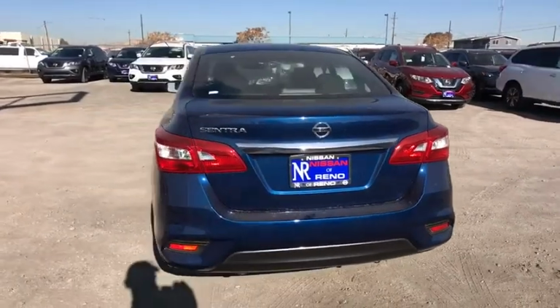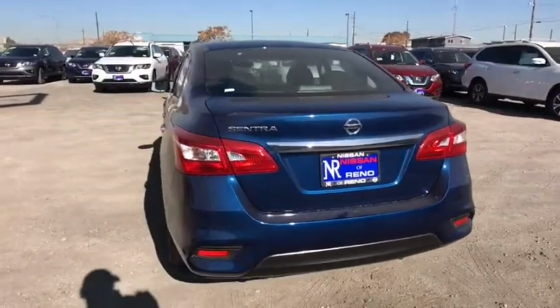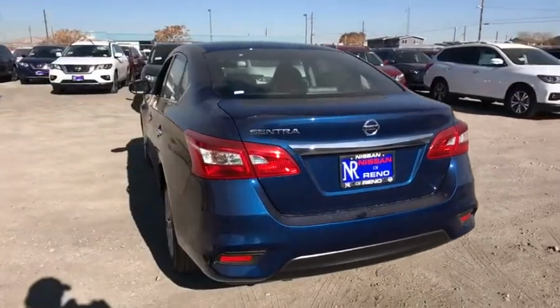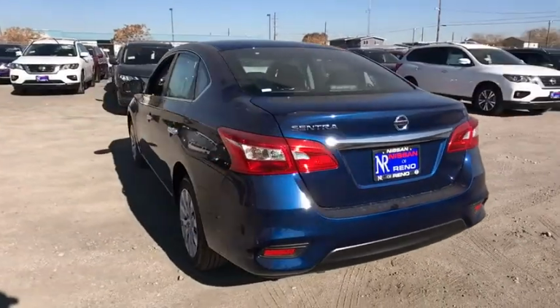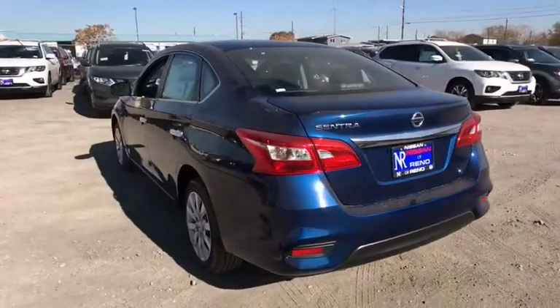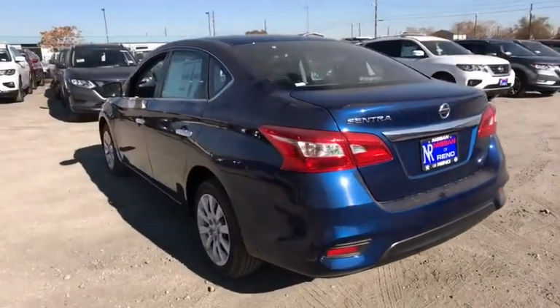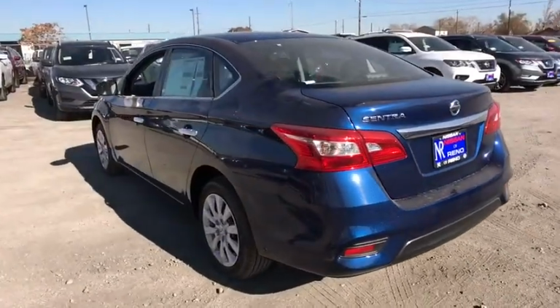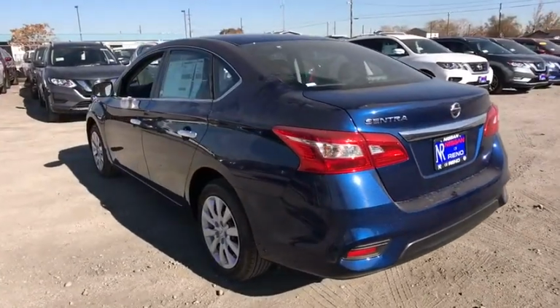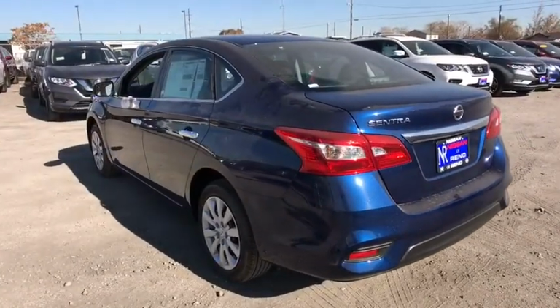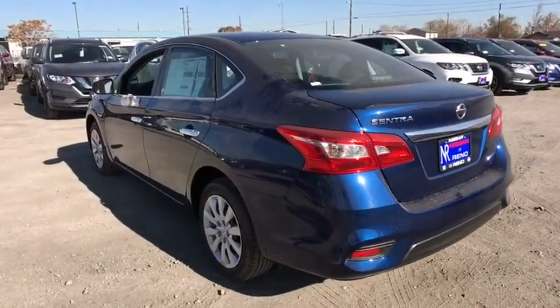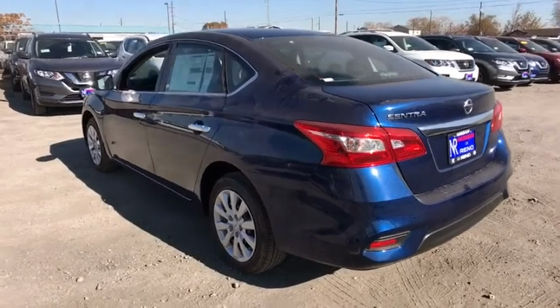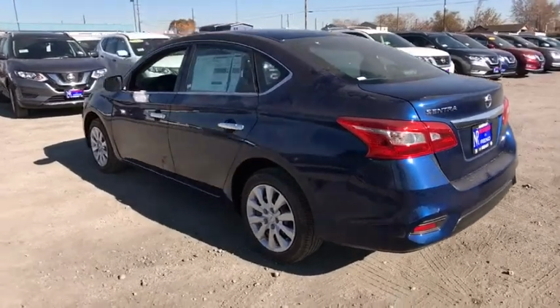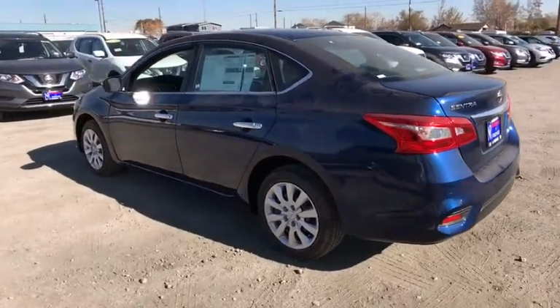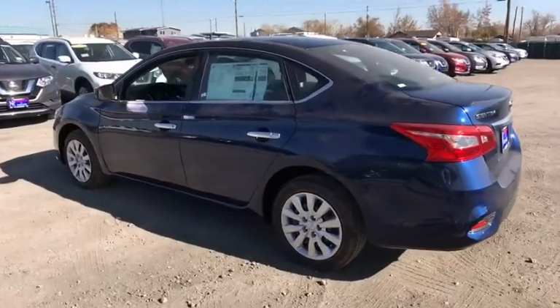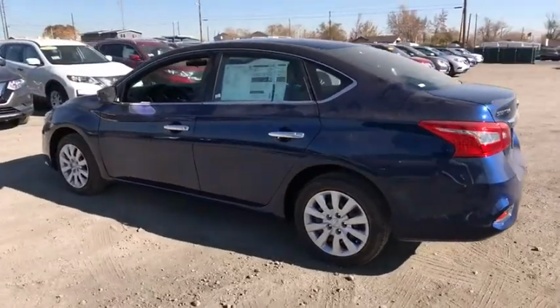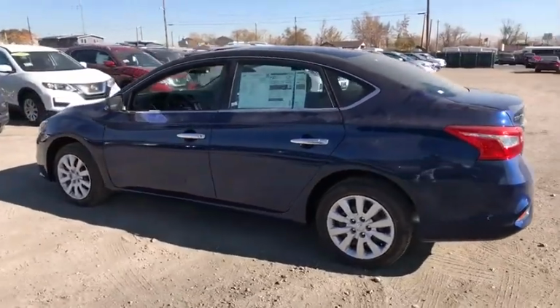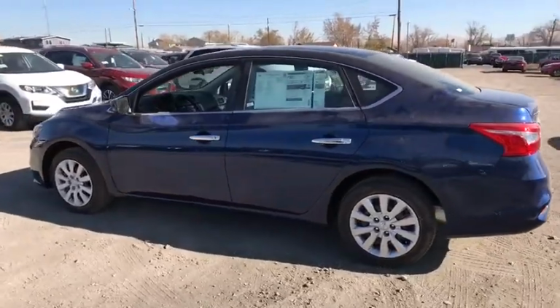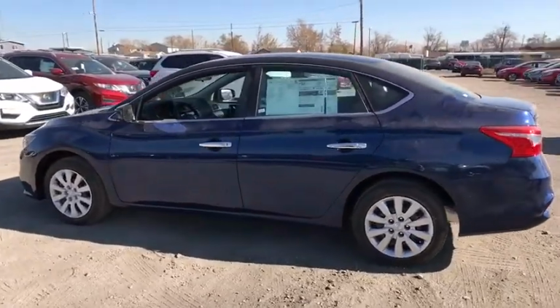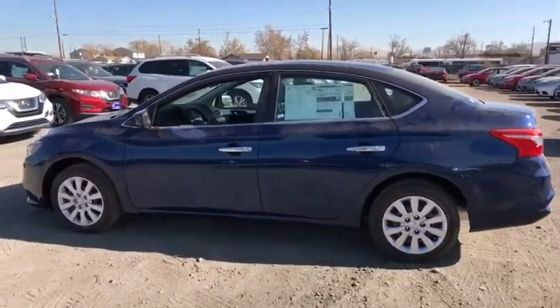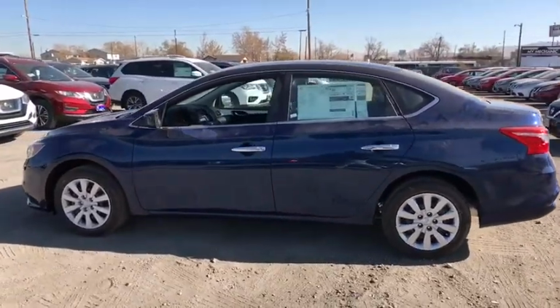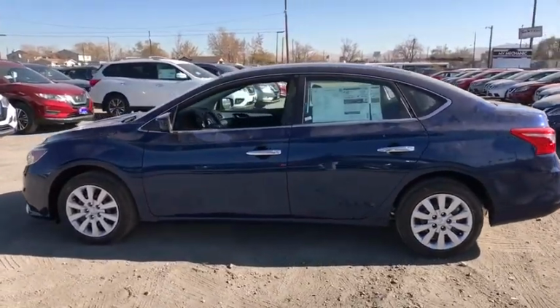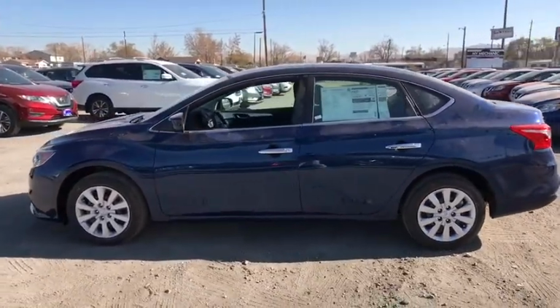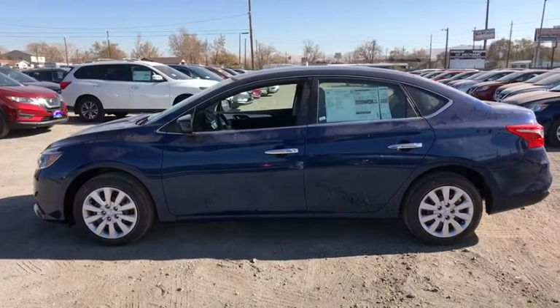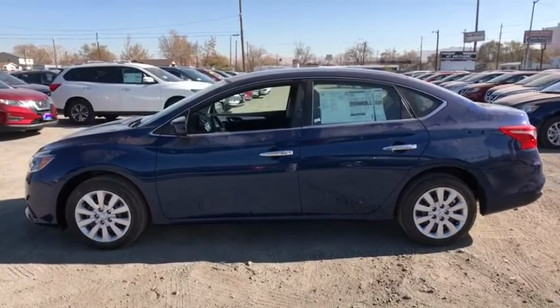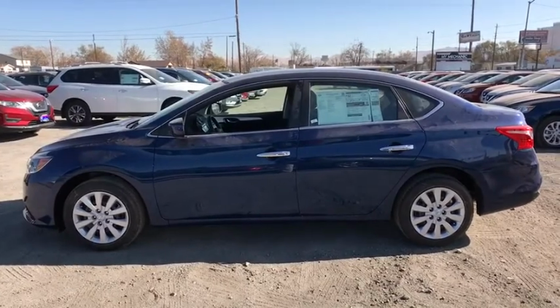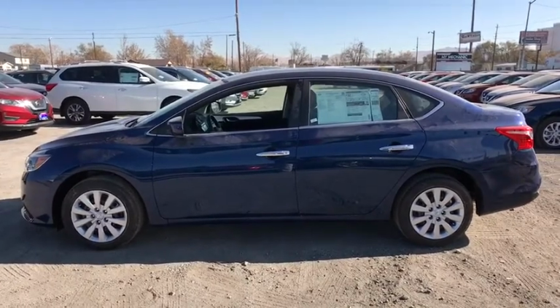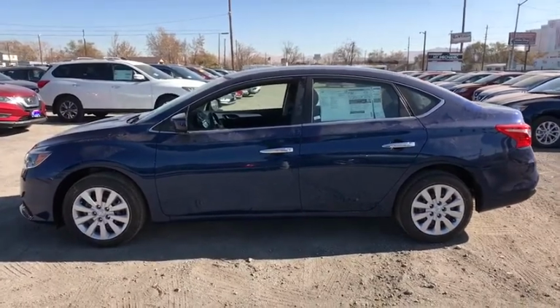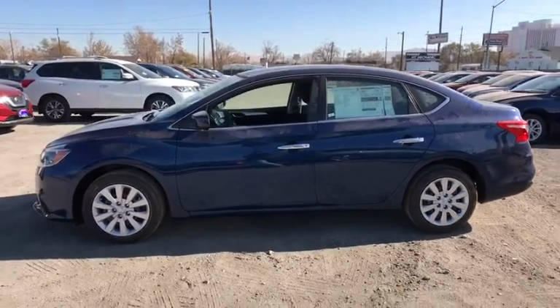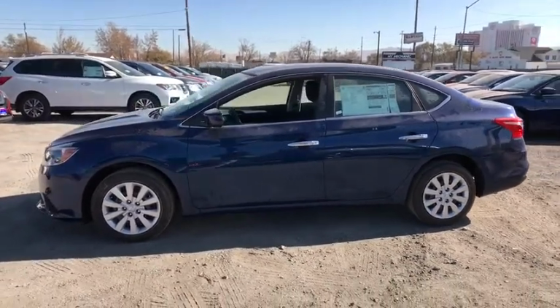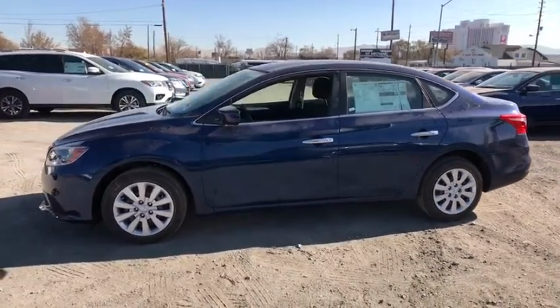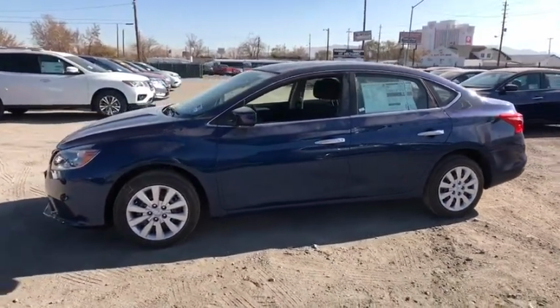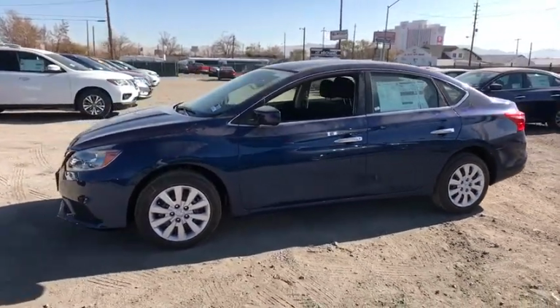Rear defrost, AM-FM stereo radio, front wheel drive, MP3 player, passenger airbag, child safety locks, bucket seats, trip computer, power door locks. A vehicle like this doesn't come along every day.